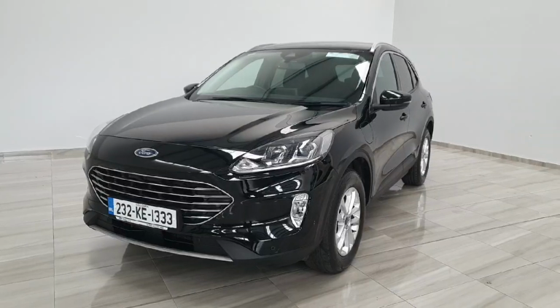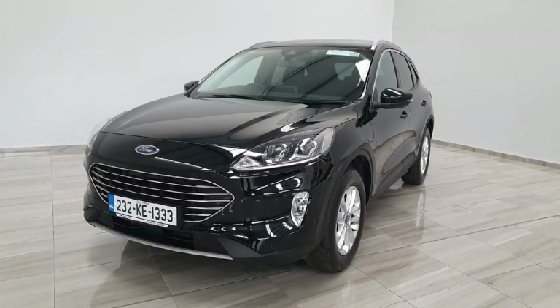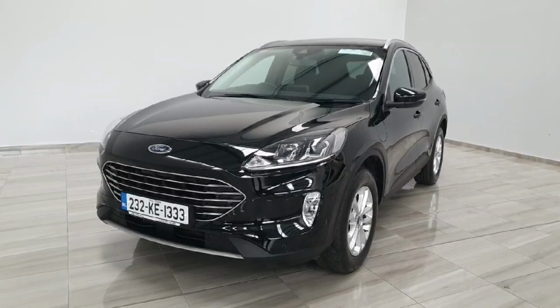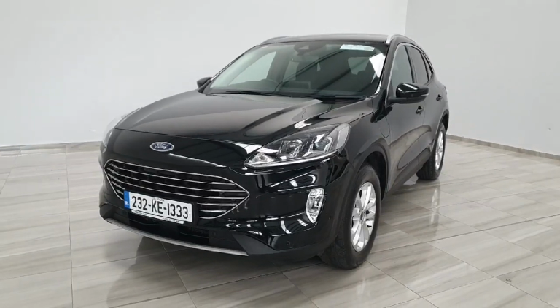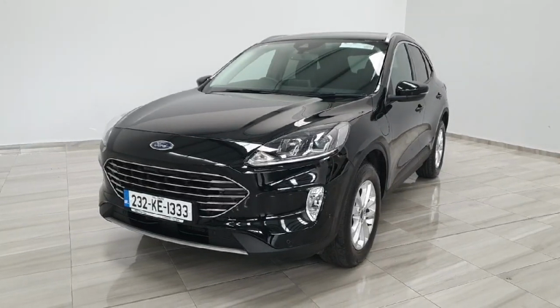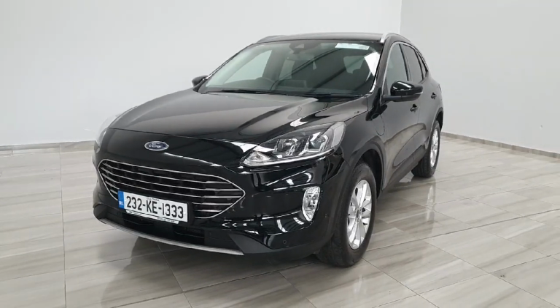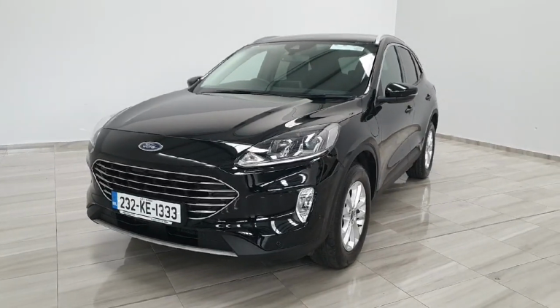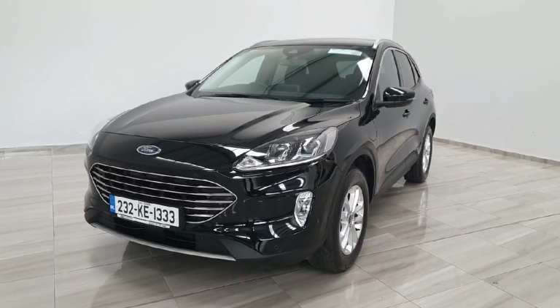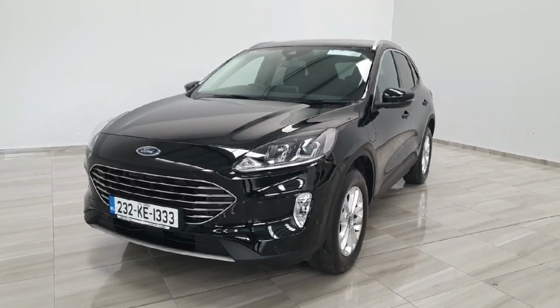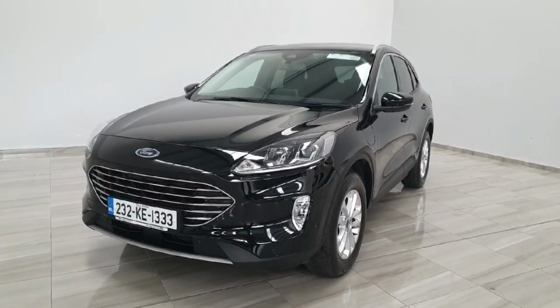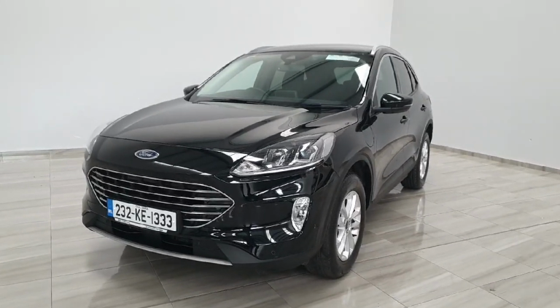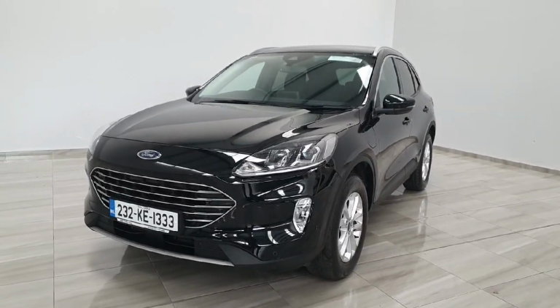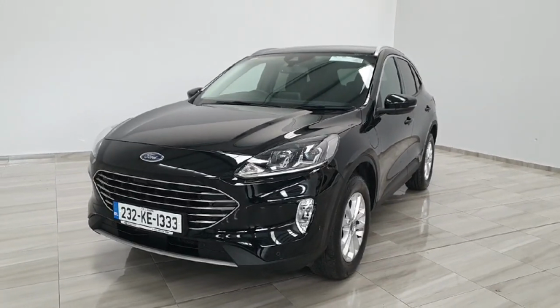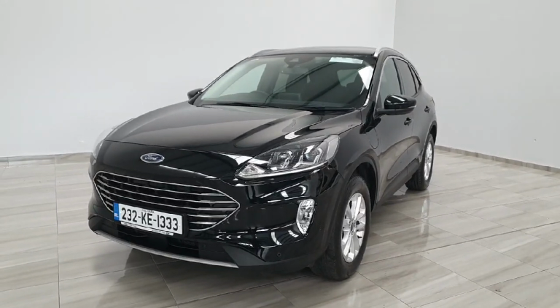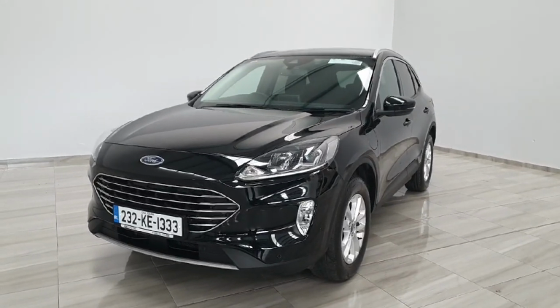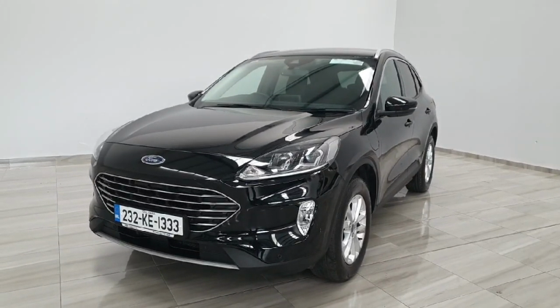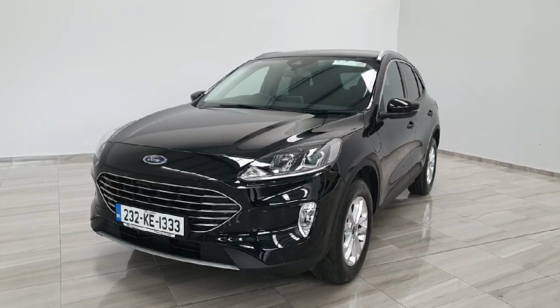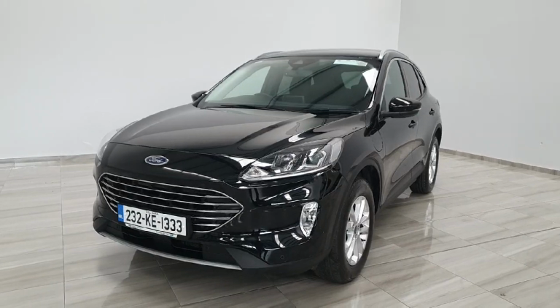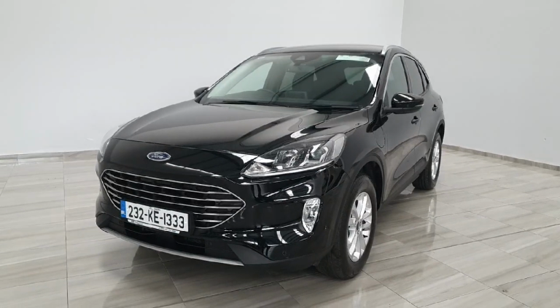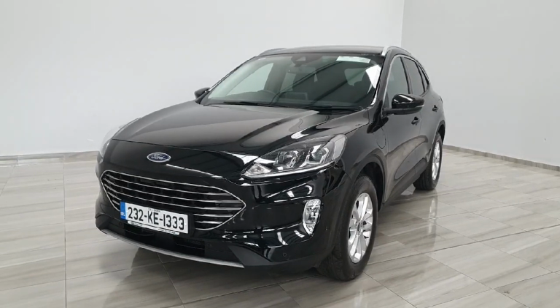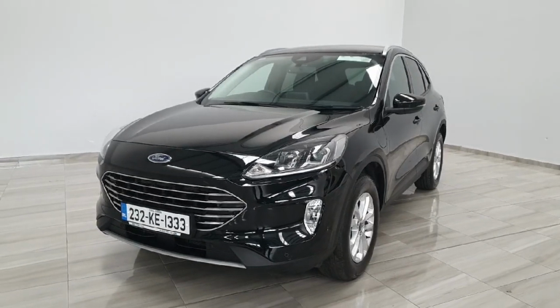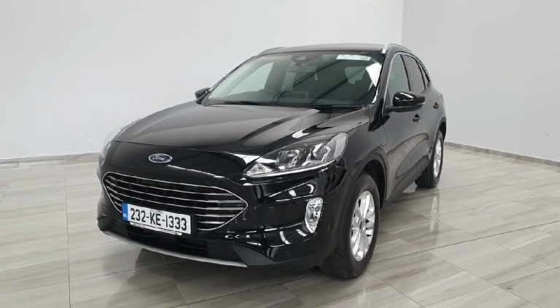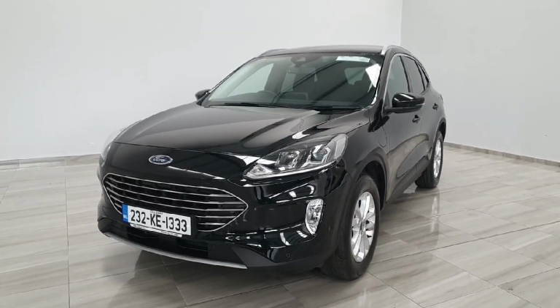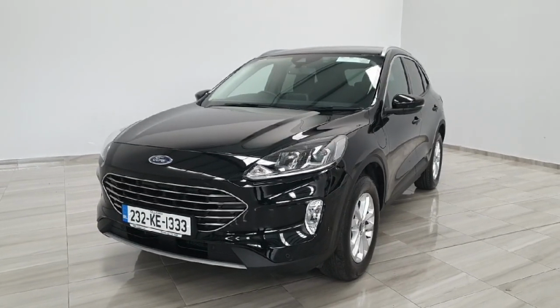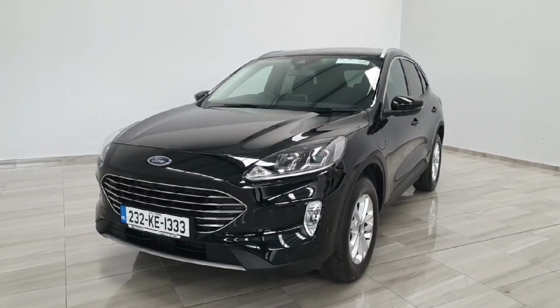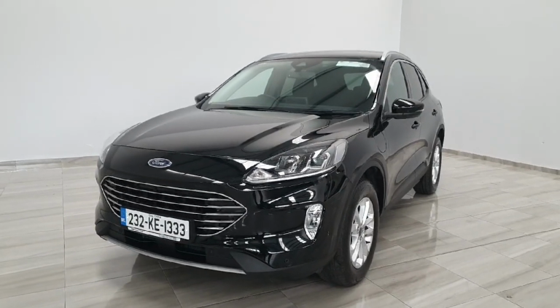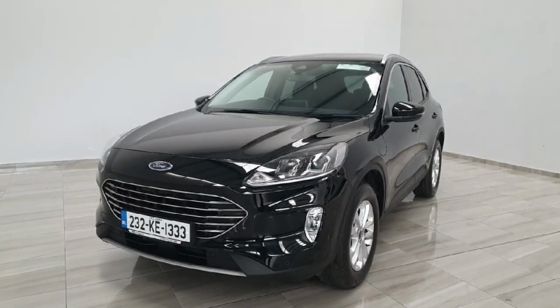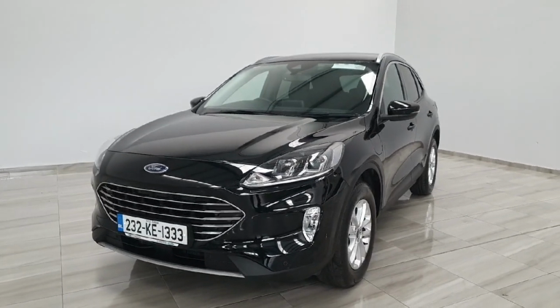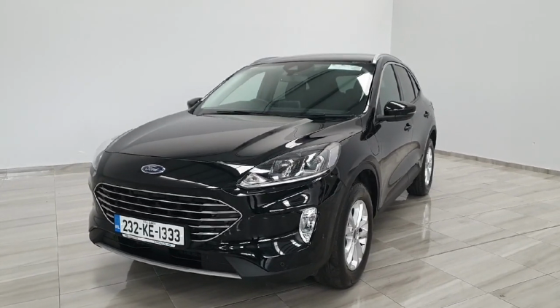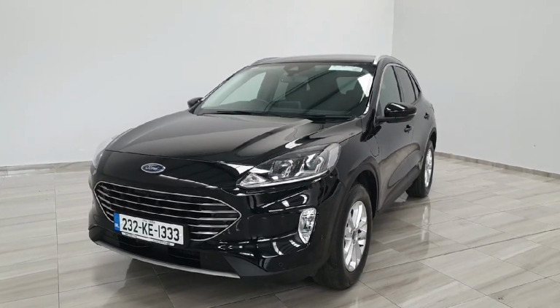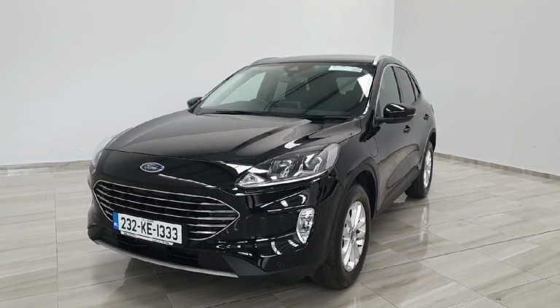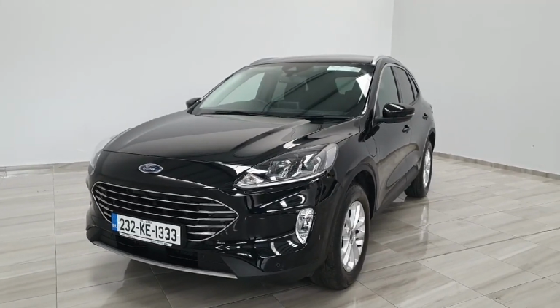Hello and welcome to Finney Motor Group. I'm going to be giving you a short presentation on this 232 Ford Kuga. This Kuga is the 2.5 litre Duratec model with the plug-in hybrid electric system.